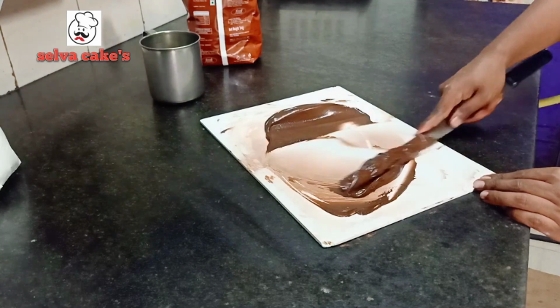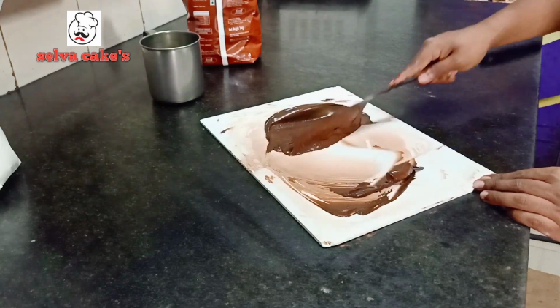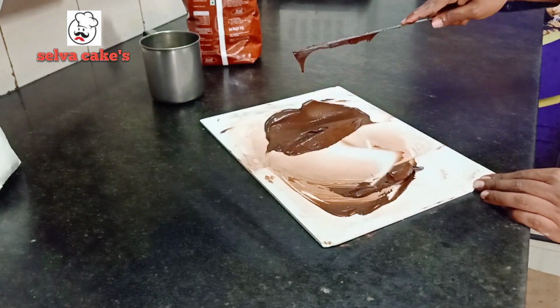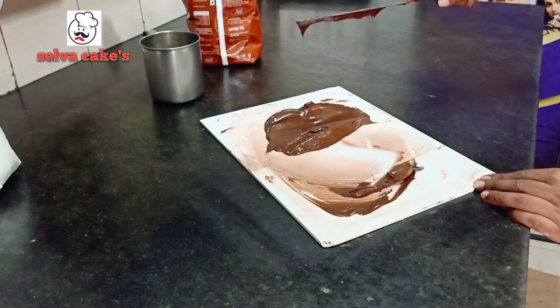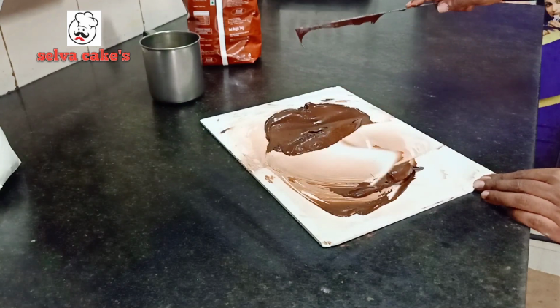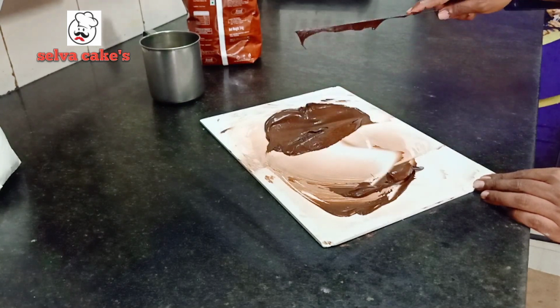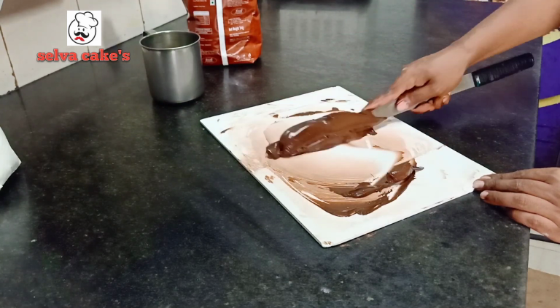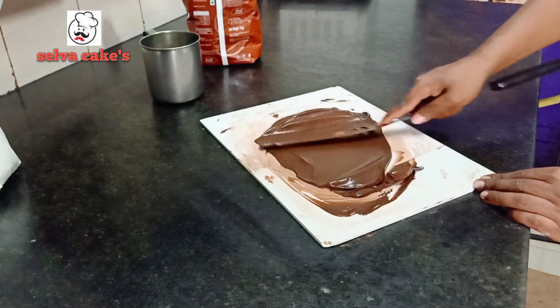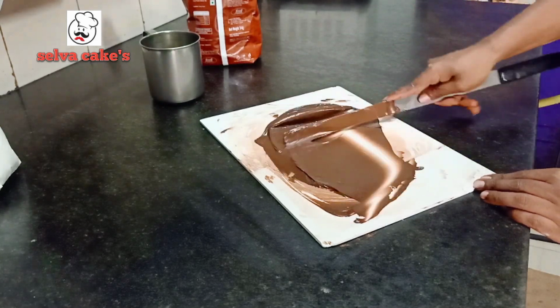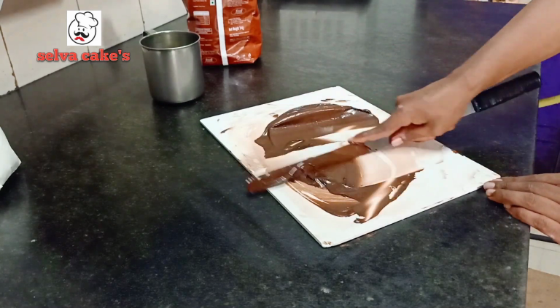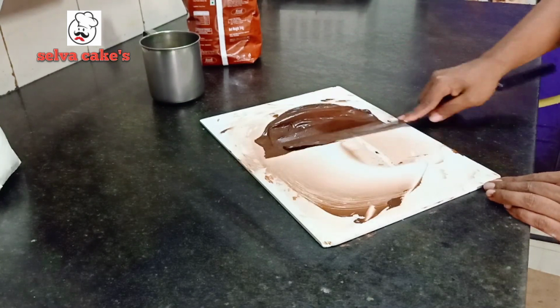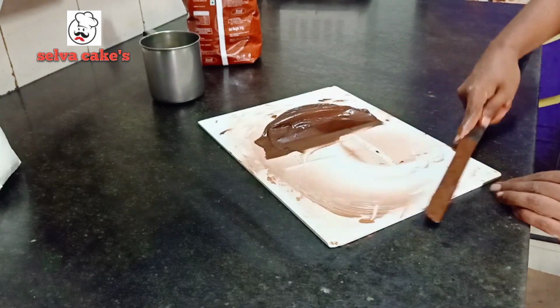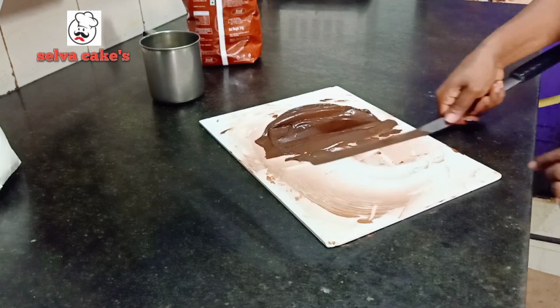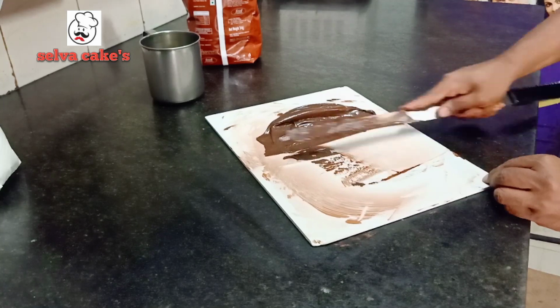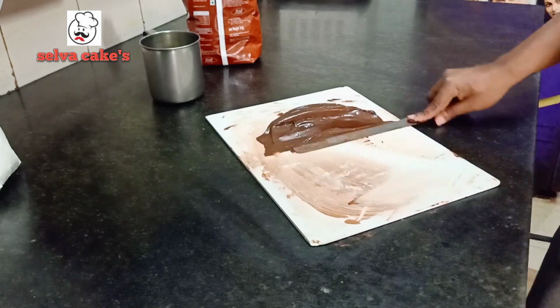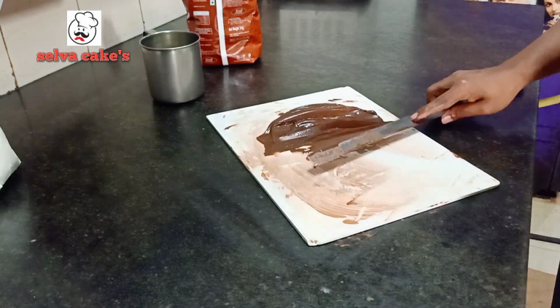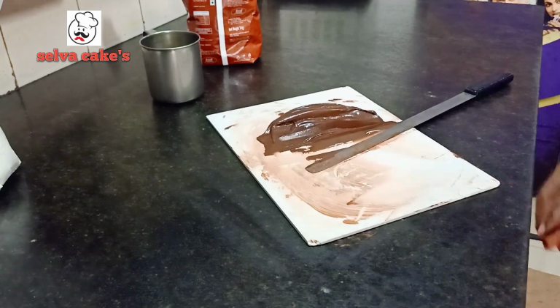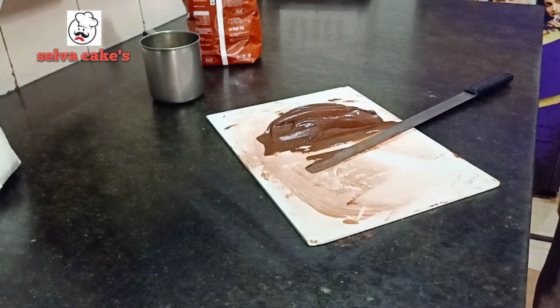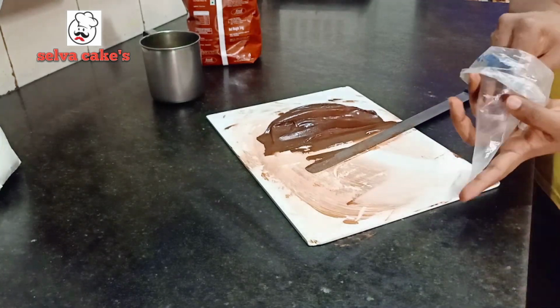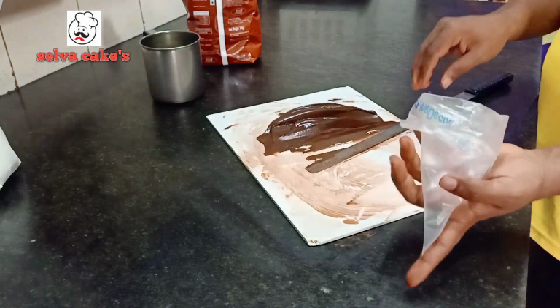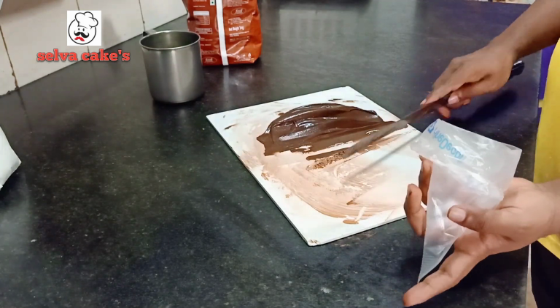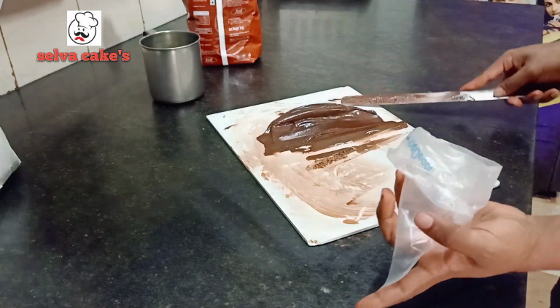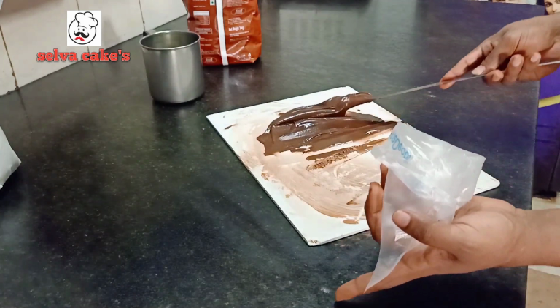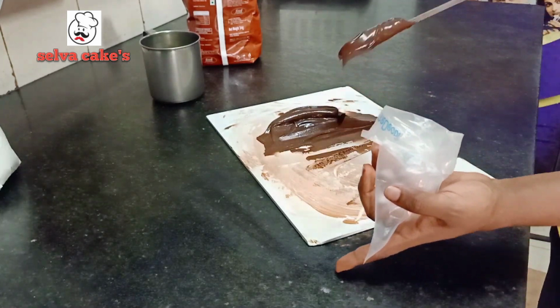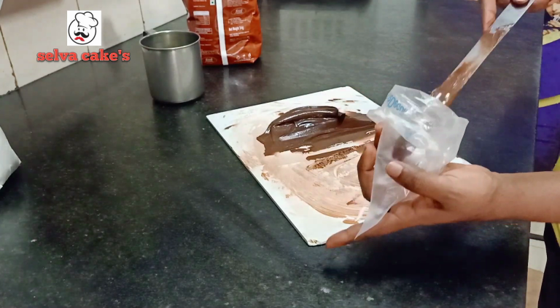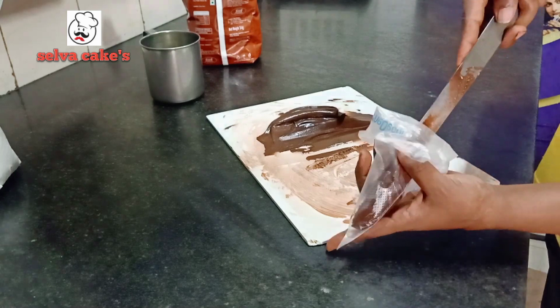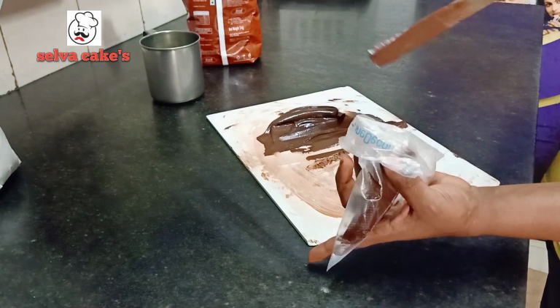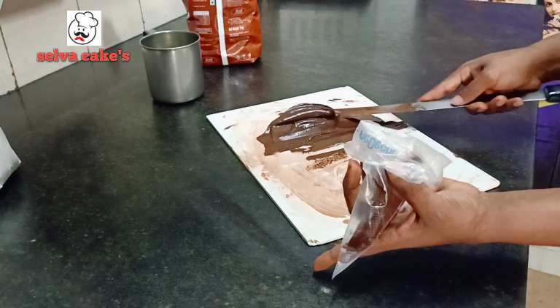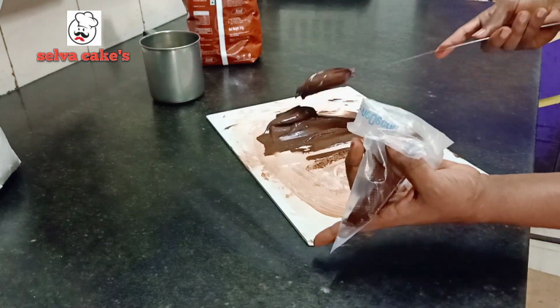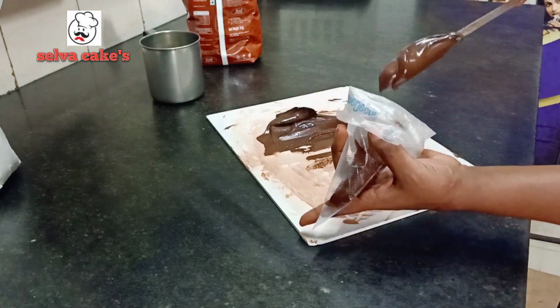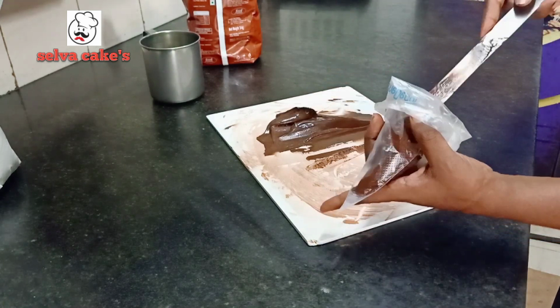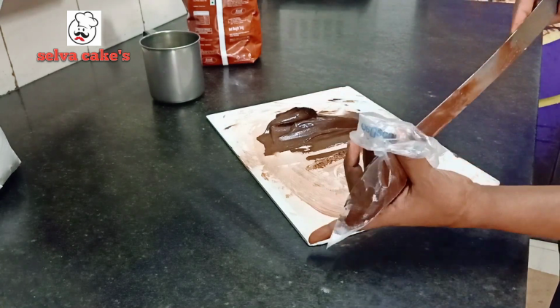Let's mix it in with the good oil. If you like the oil, you can store it in the piping bag.